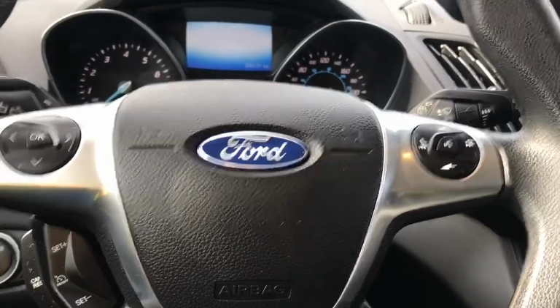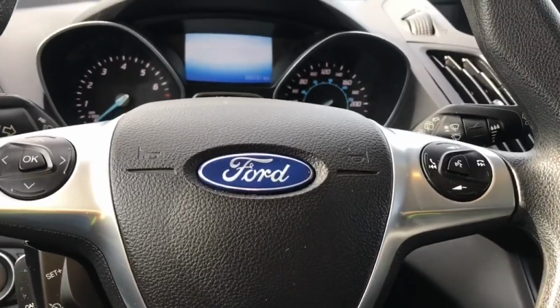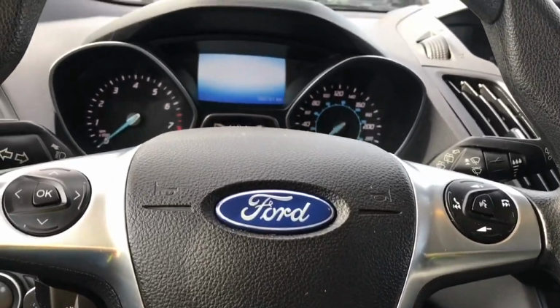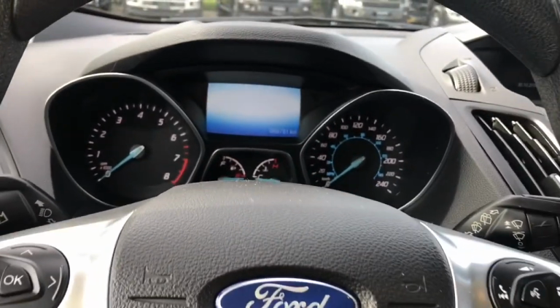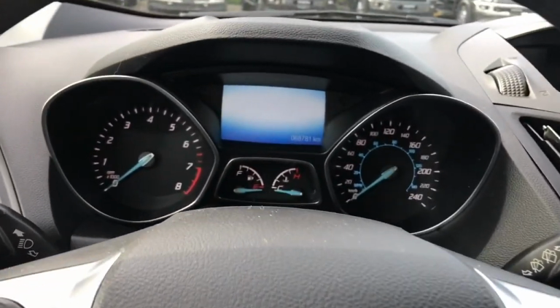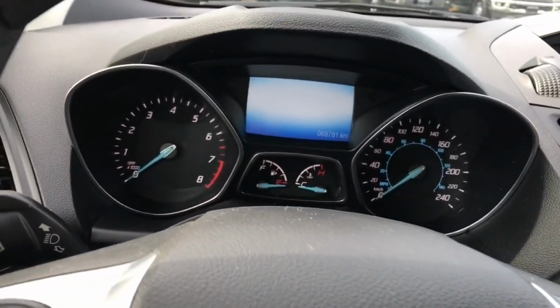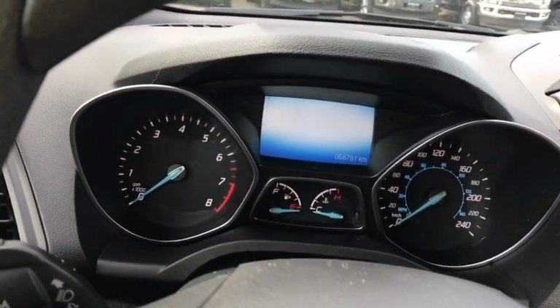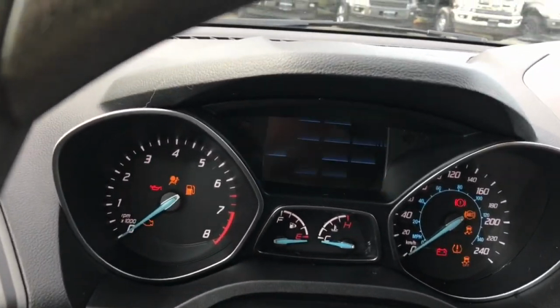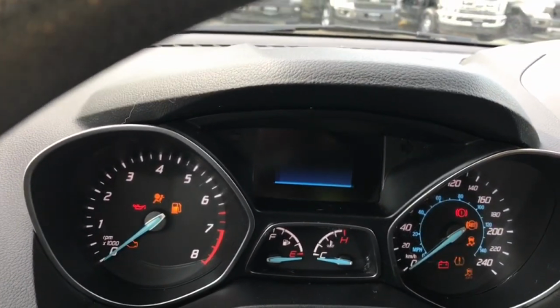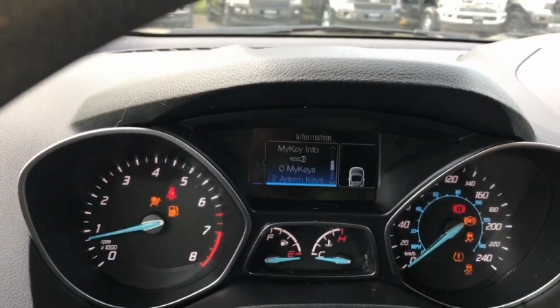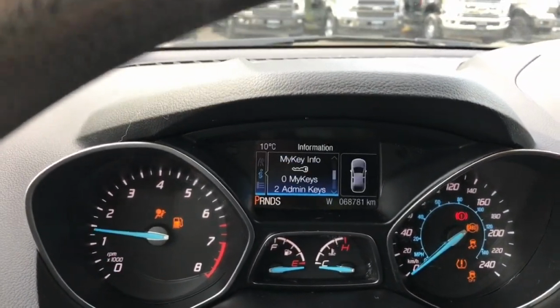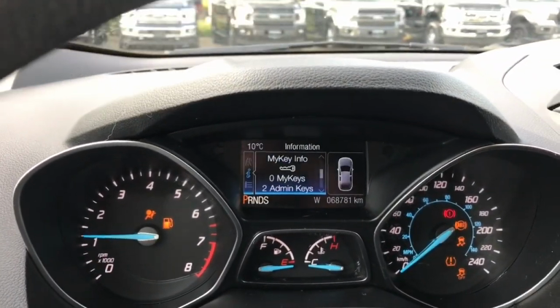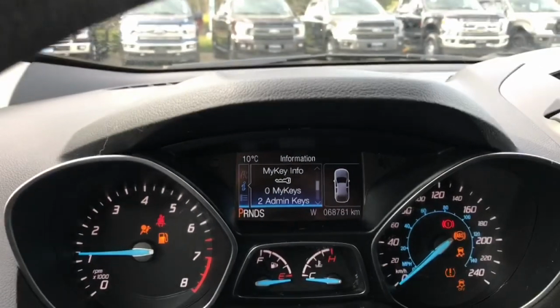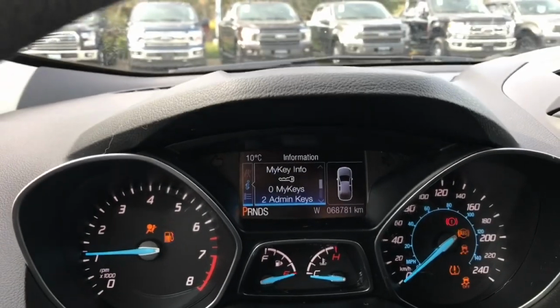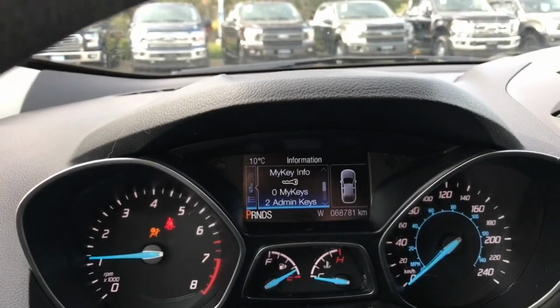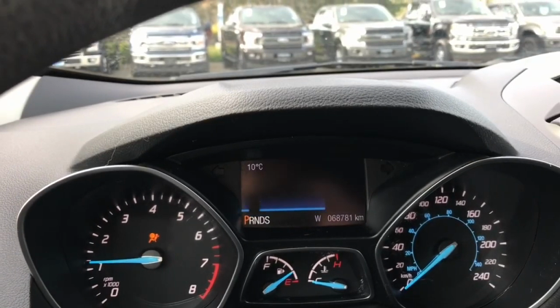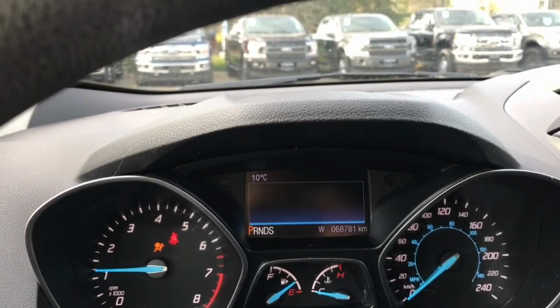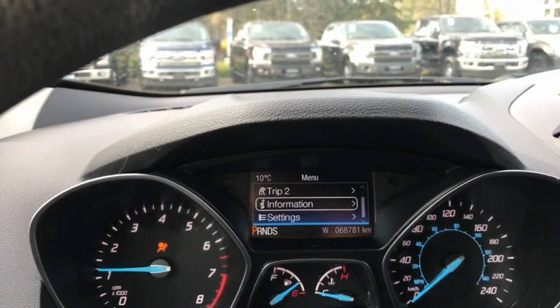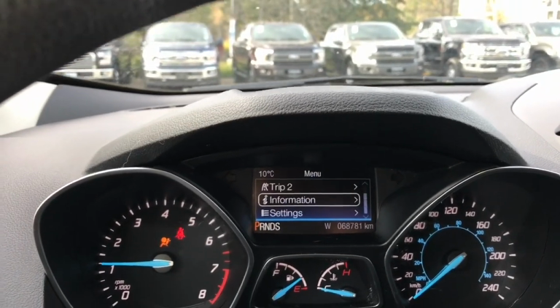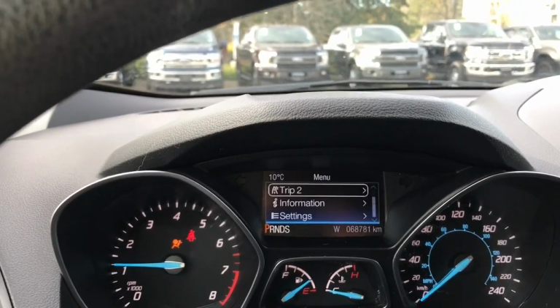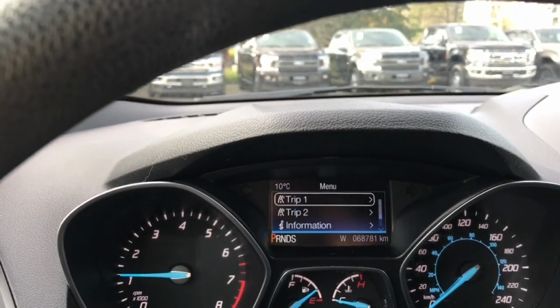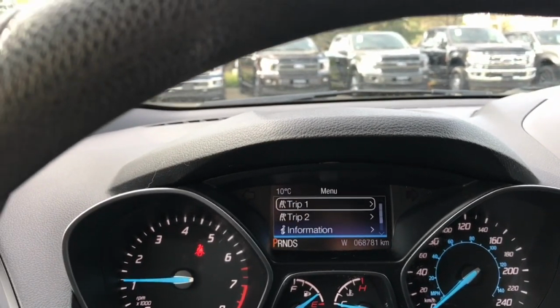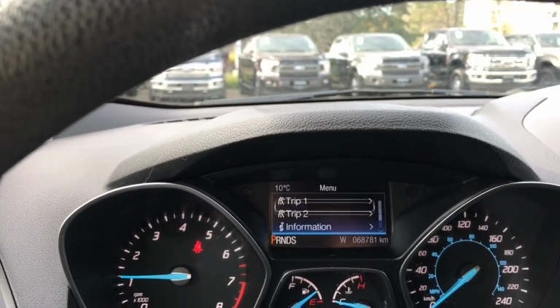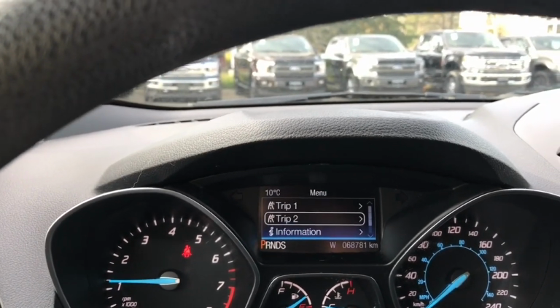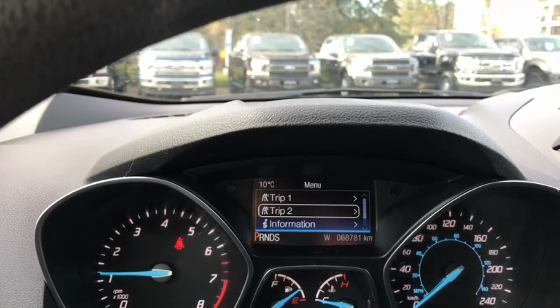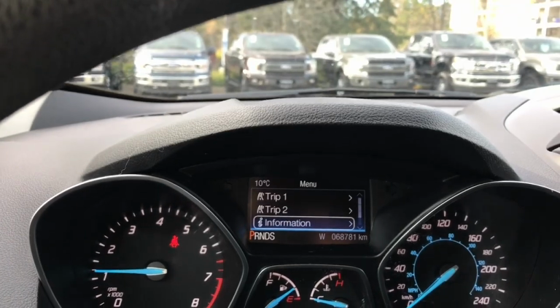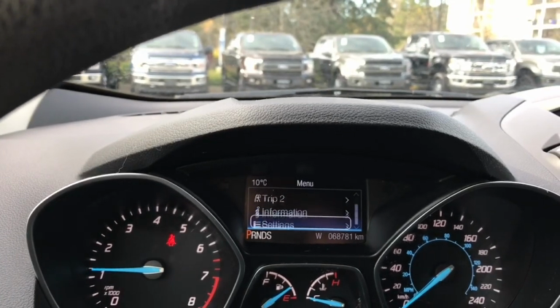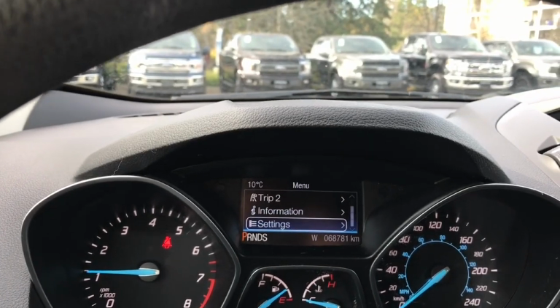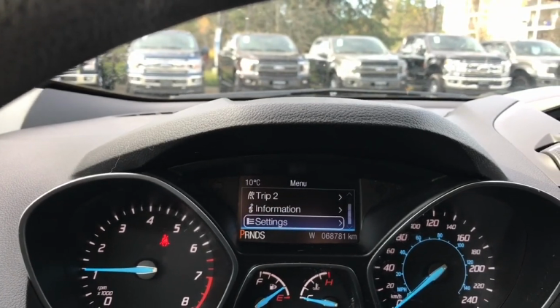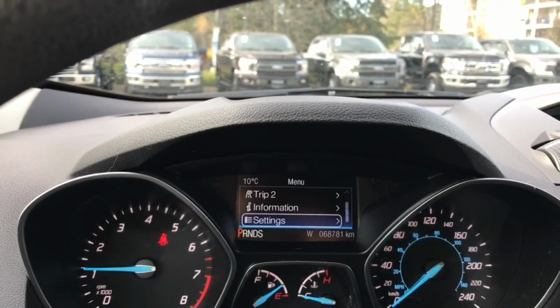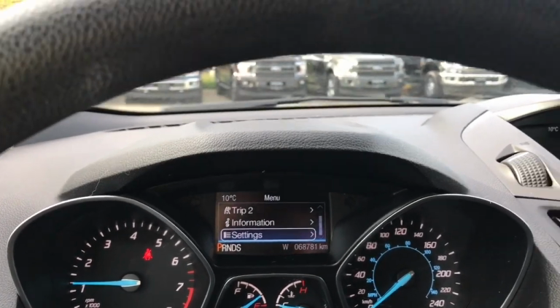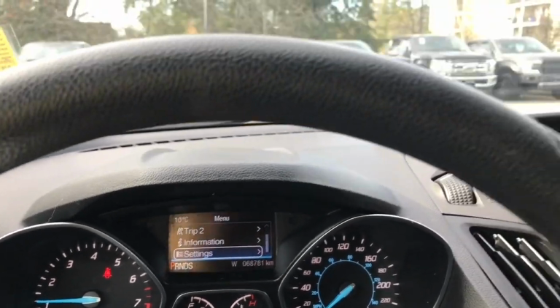When you start the vehicle you're going to see any important messages, your odometer reading, as well as the menu that you can toggle through — trip one, trip two, information, and settings, and these all have sub-menus.